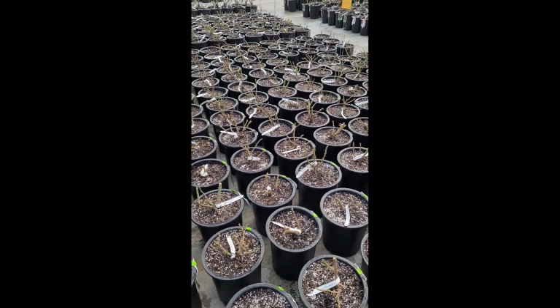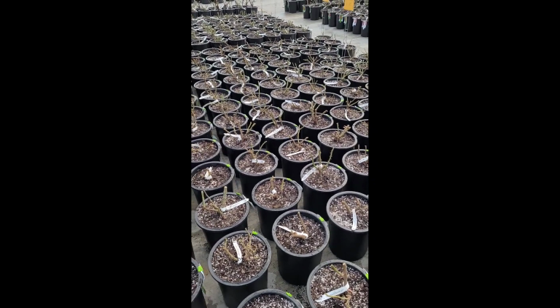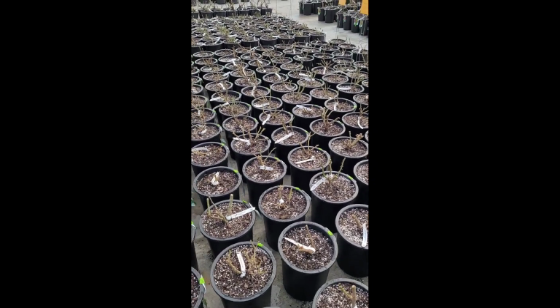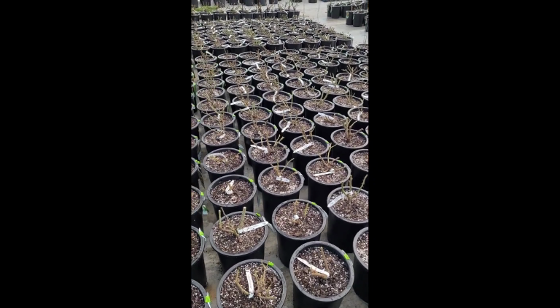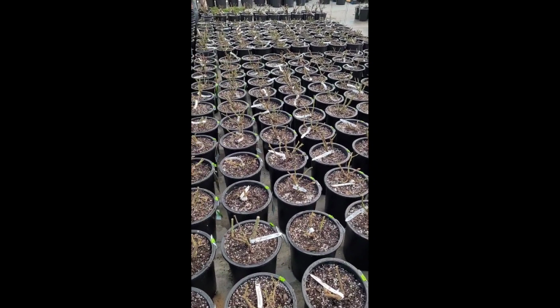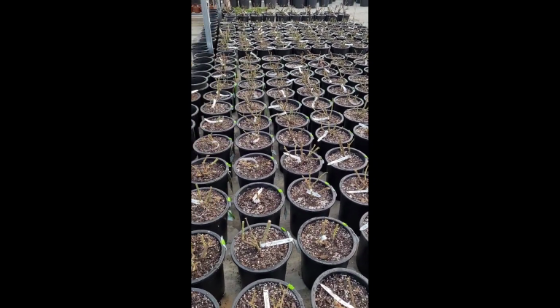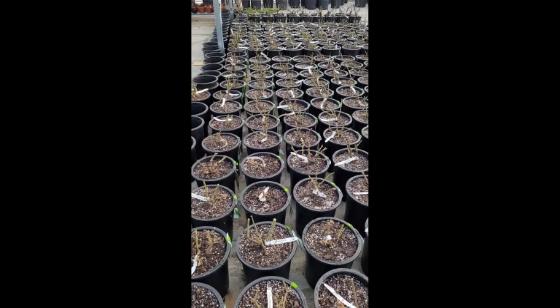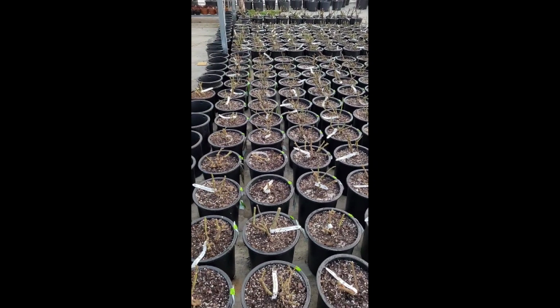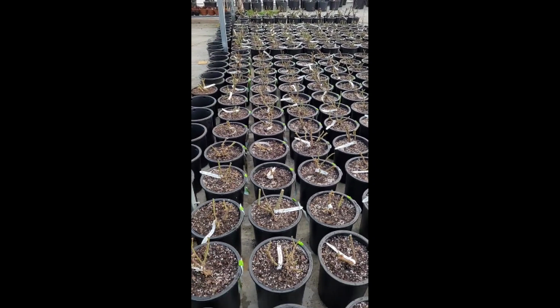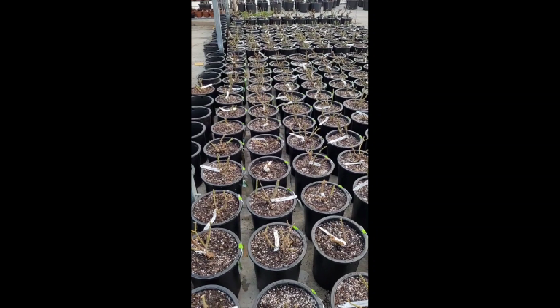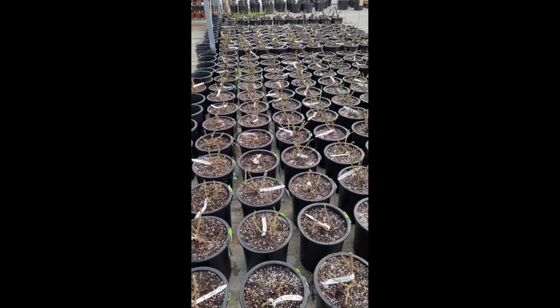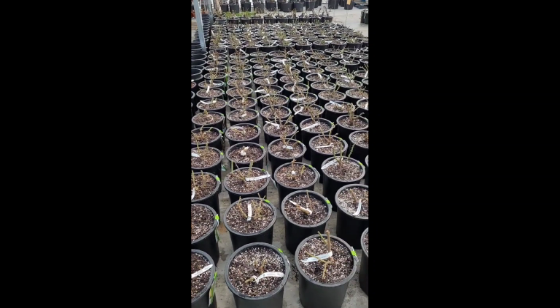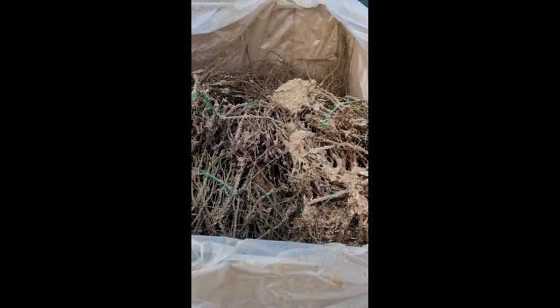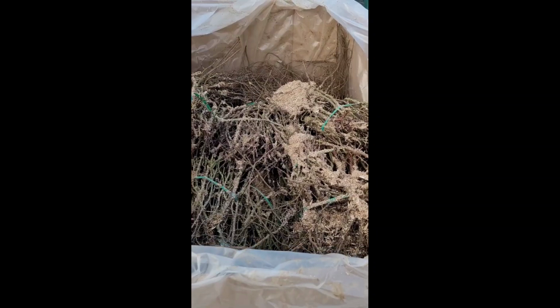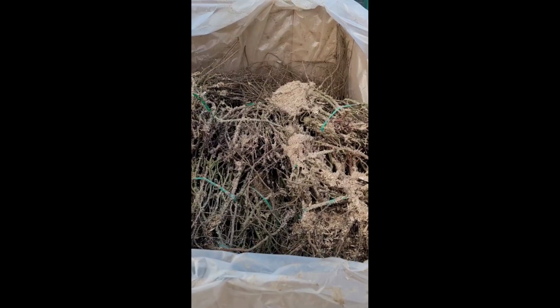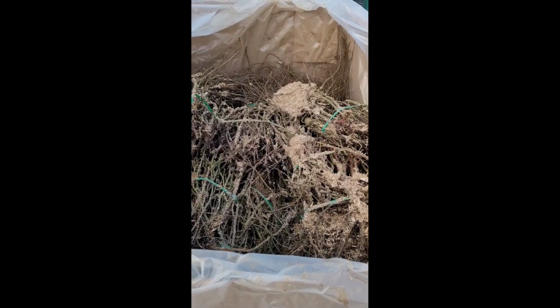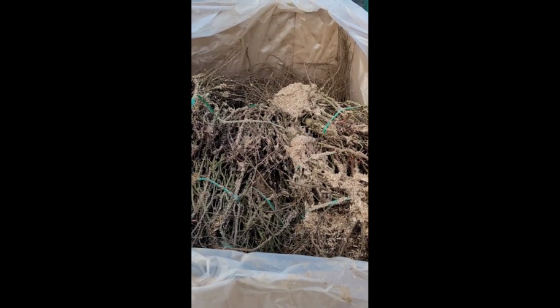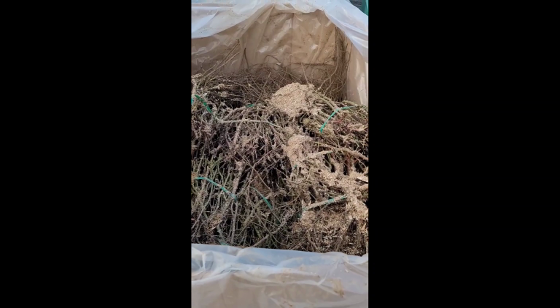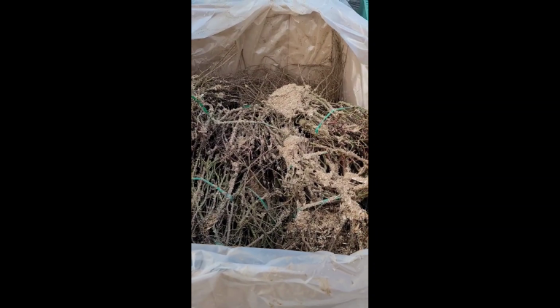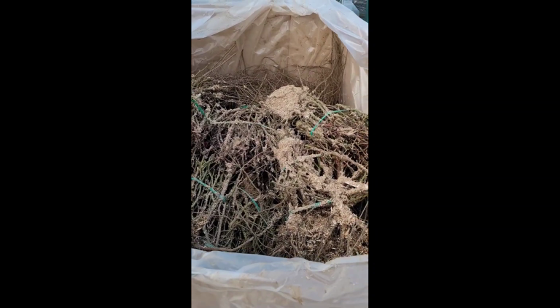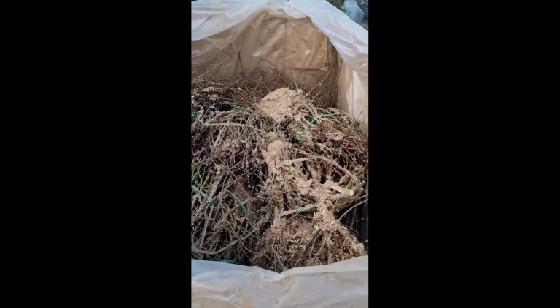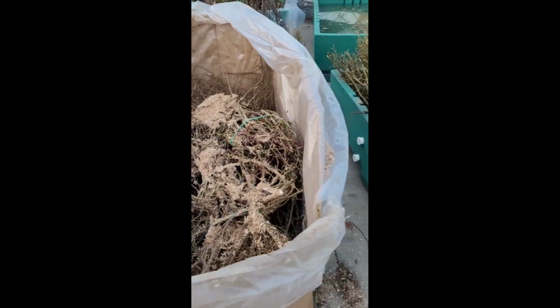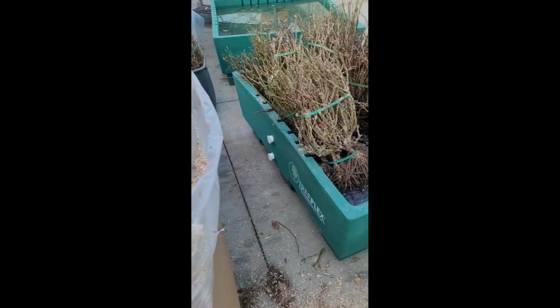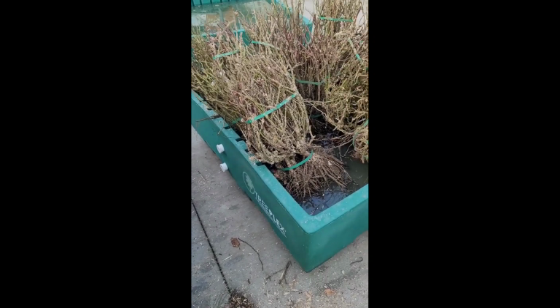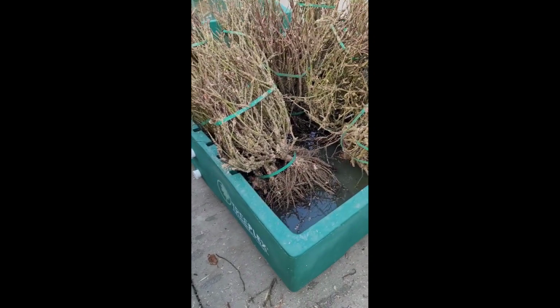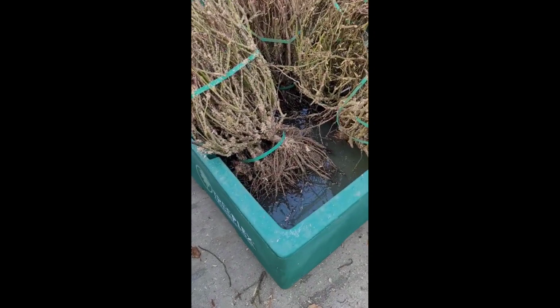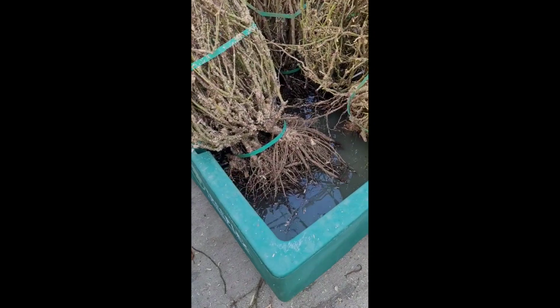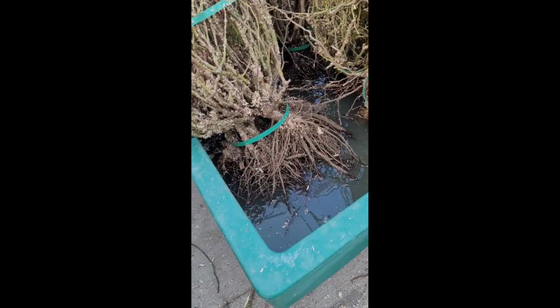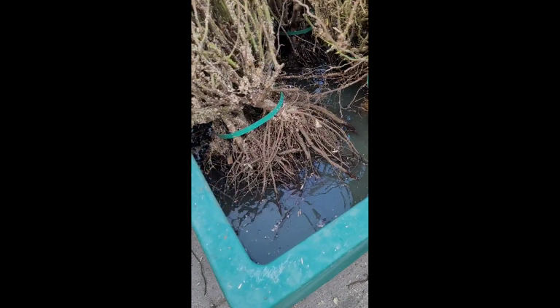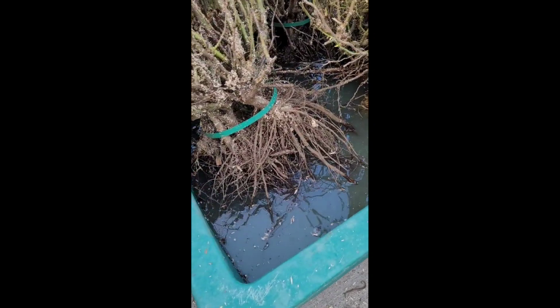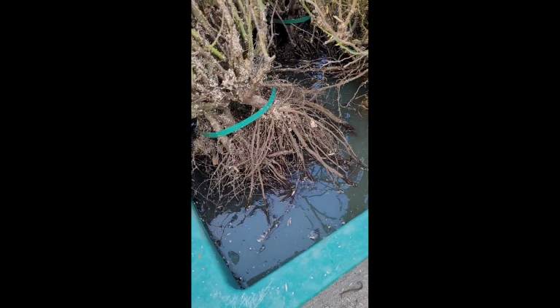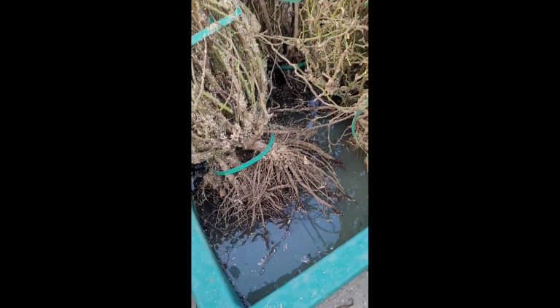How do garden centers get all the roses ready for the springtime? Protected with sawdust, they are shipped in from local farms and then soaked in water for a few days to help hydrate themselves.